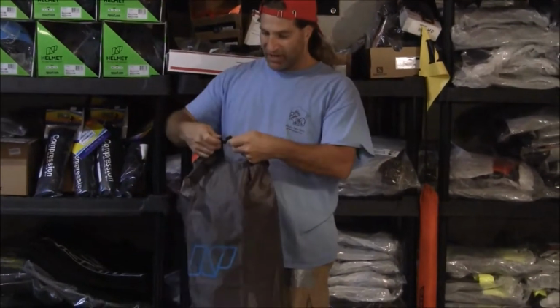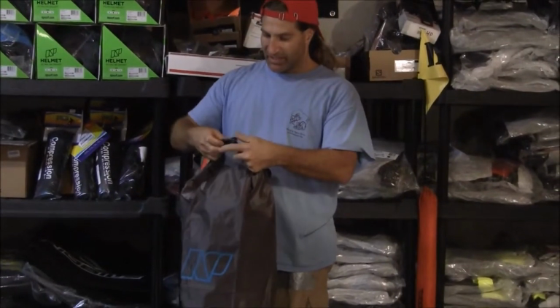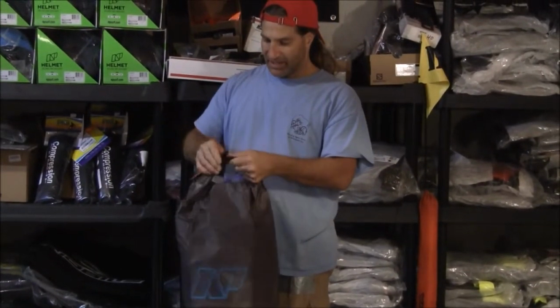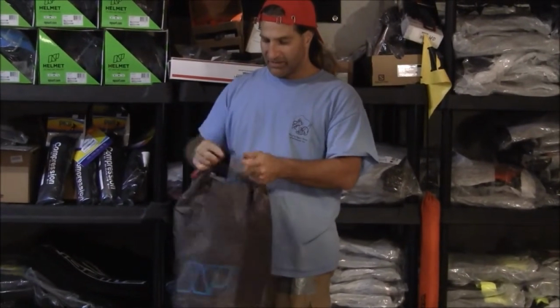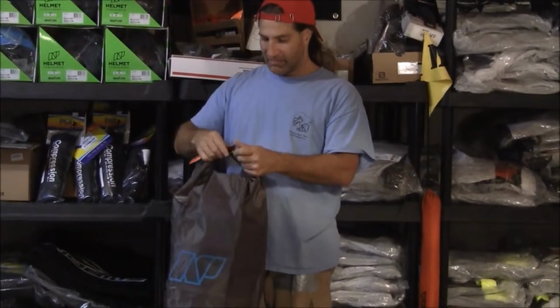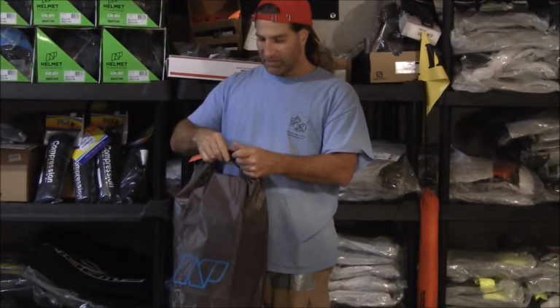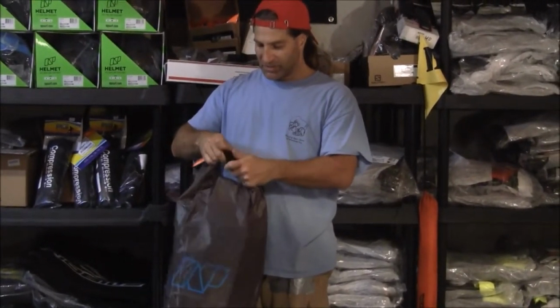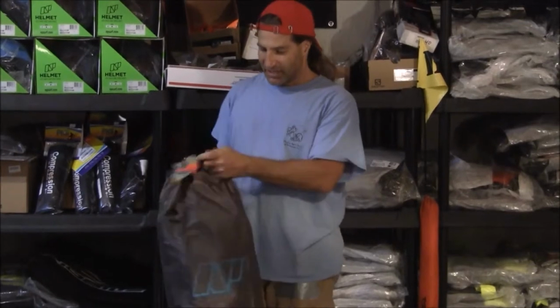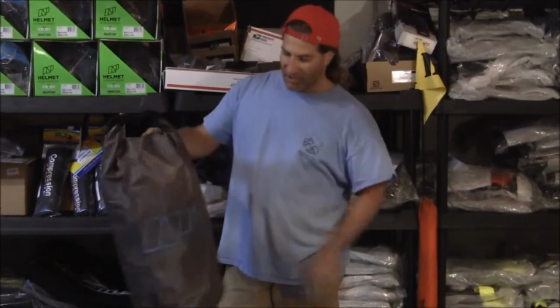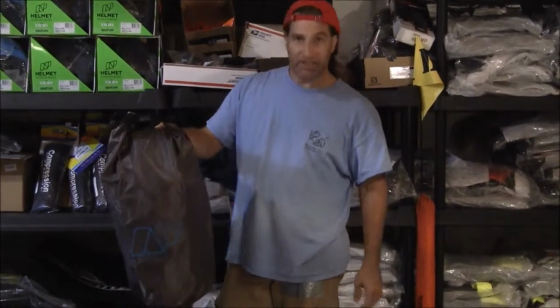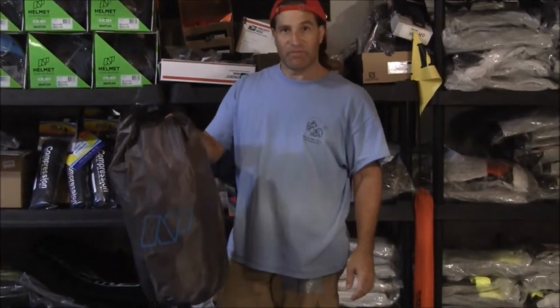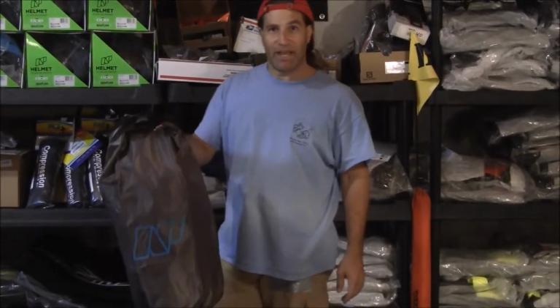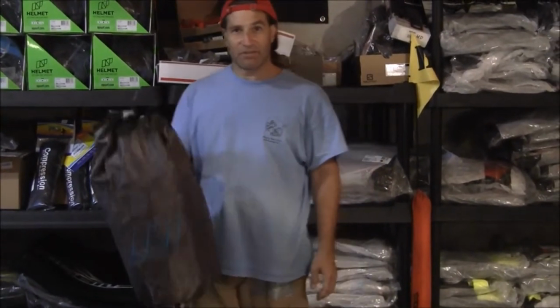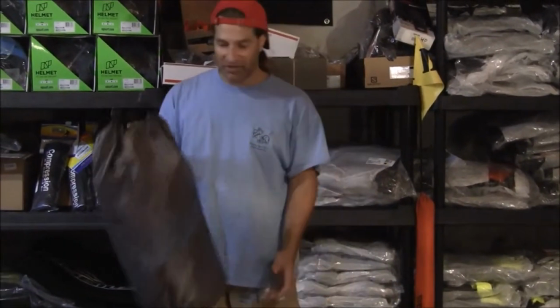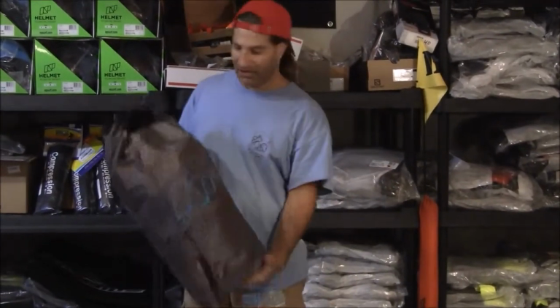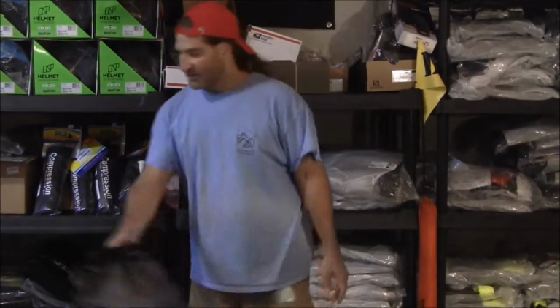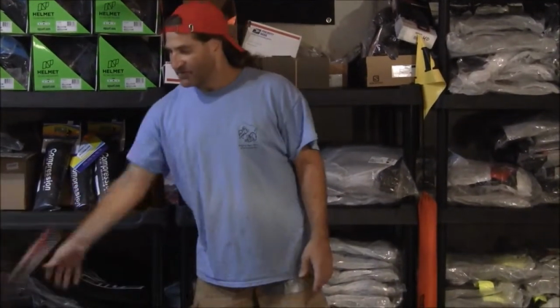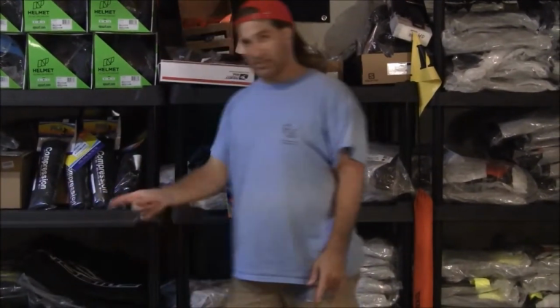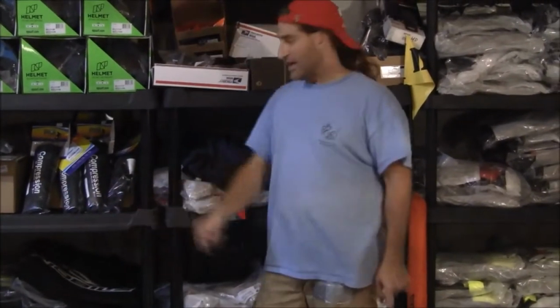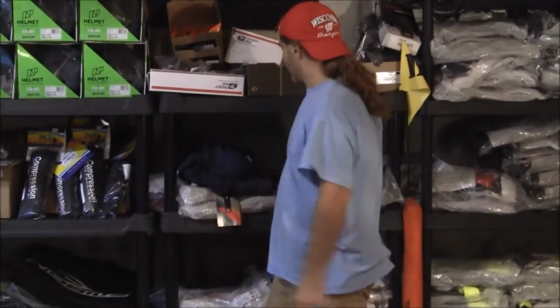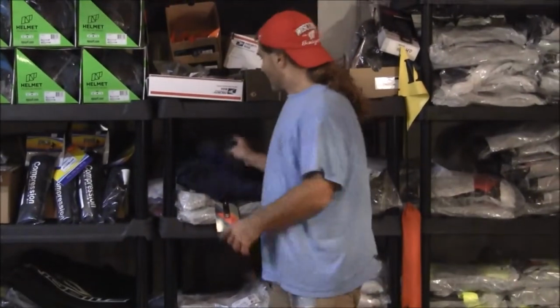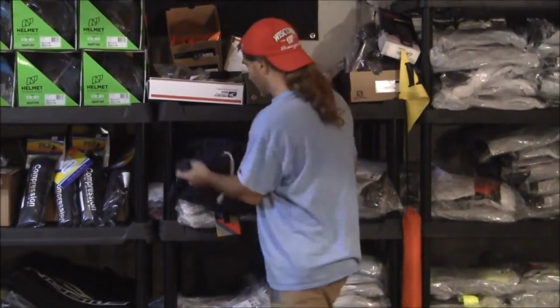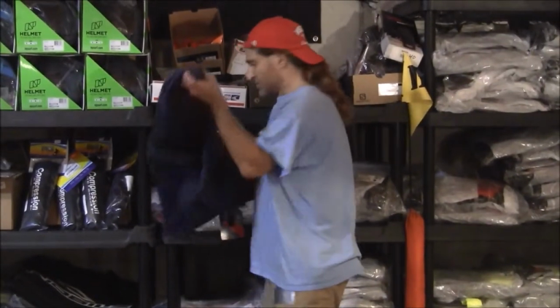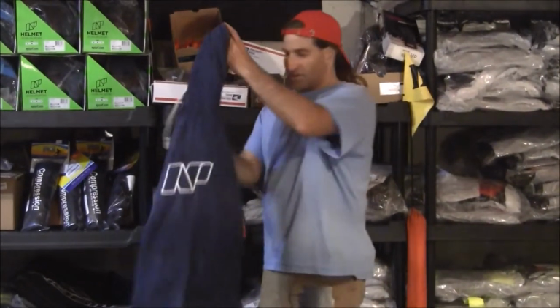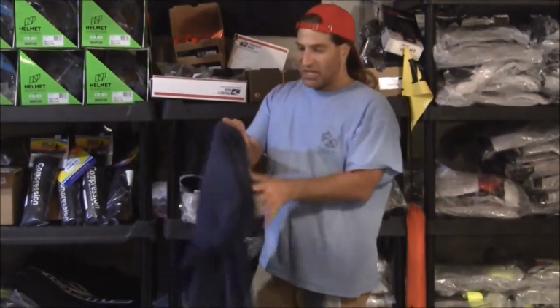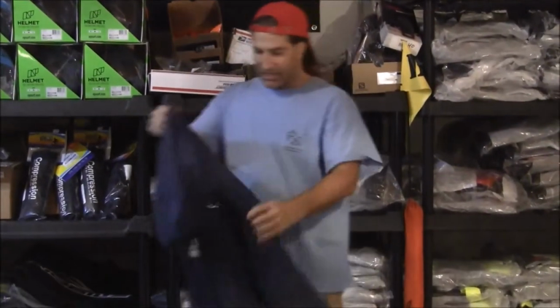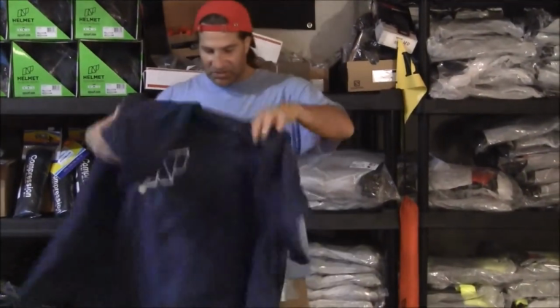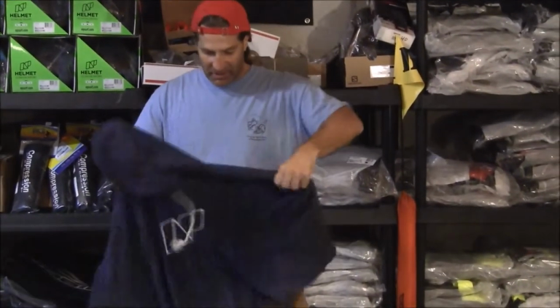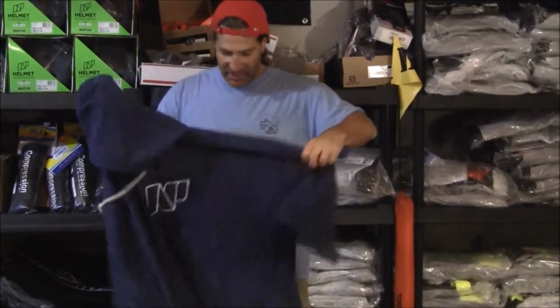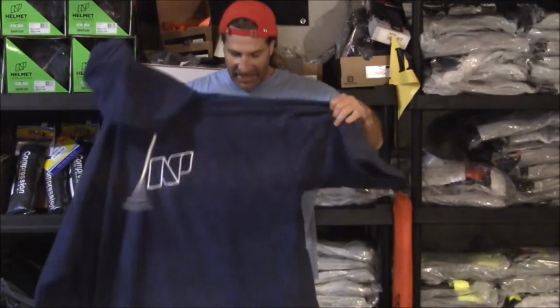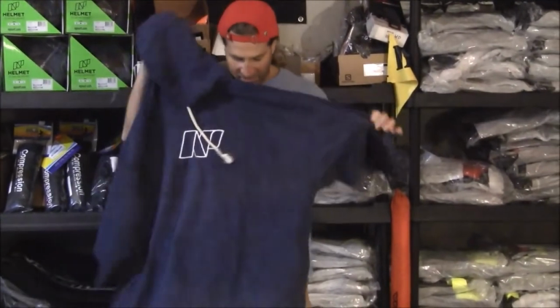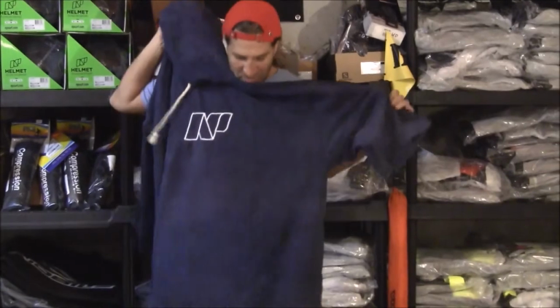It has a strap and a clip to keep it closed — keep your car clean, keep your family happy that you don't wreck your car. $15 bucks, not a bad deal. Another item for changing at the beach: a terry cotton NP poncho.